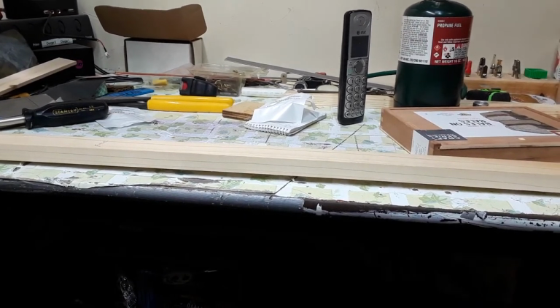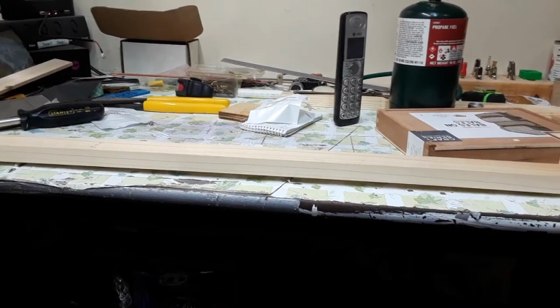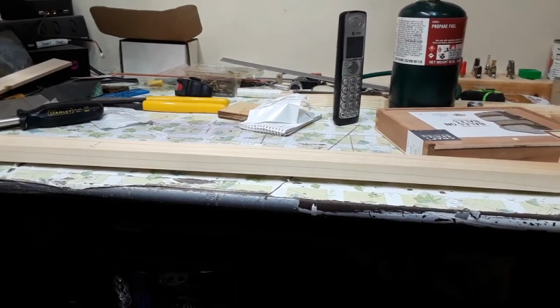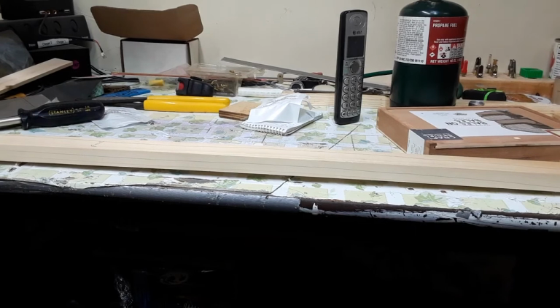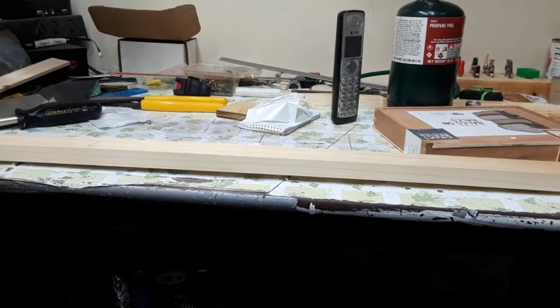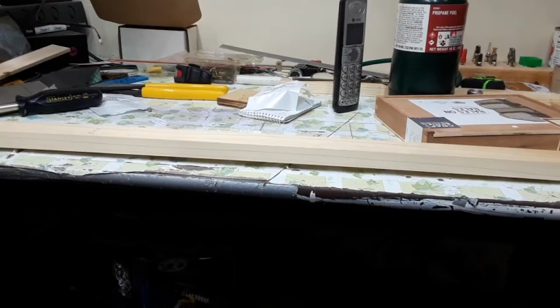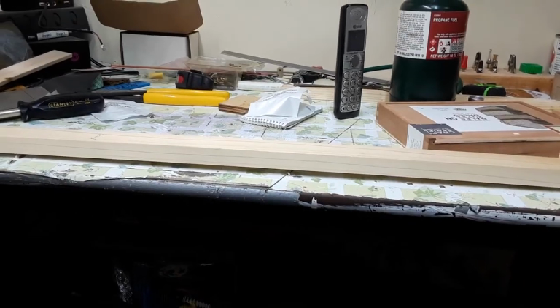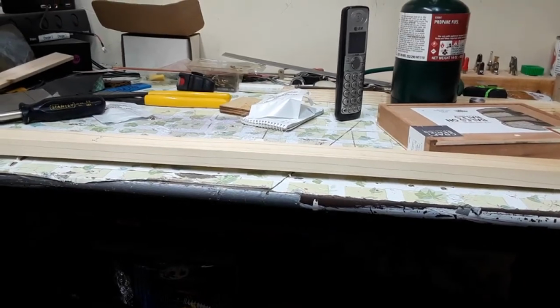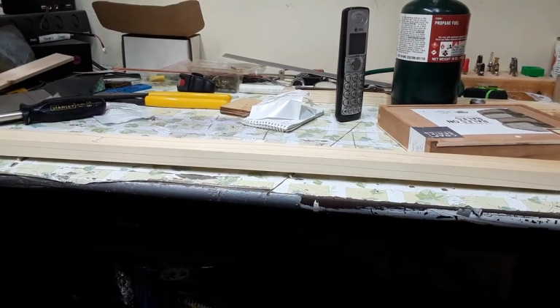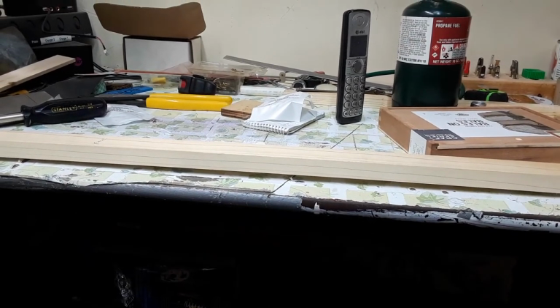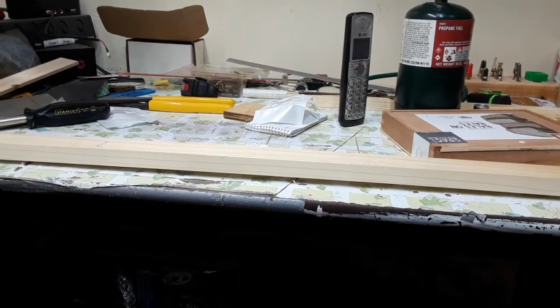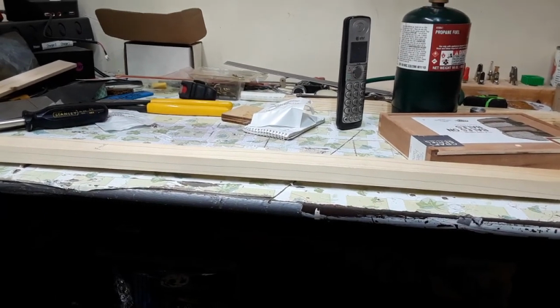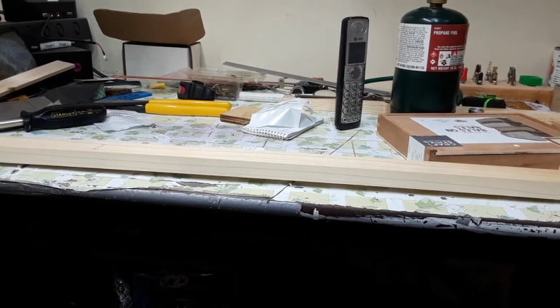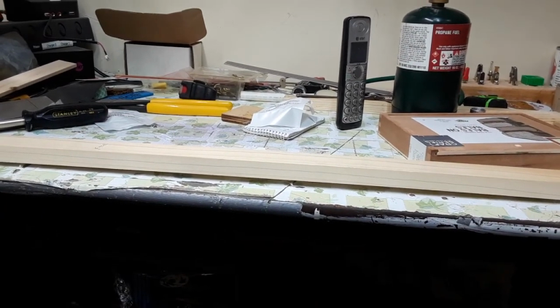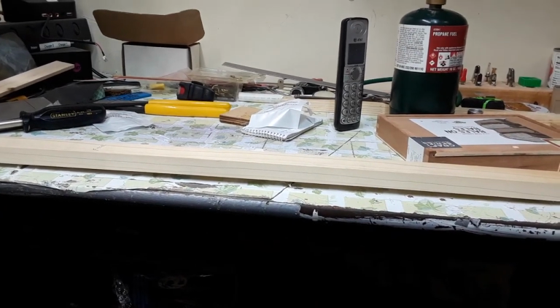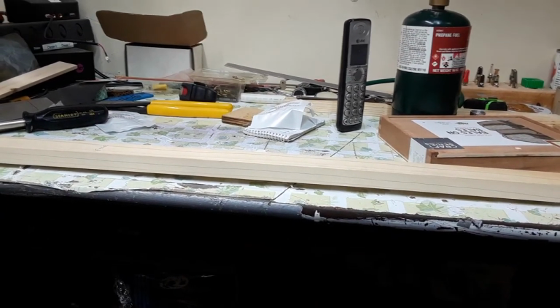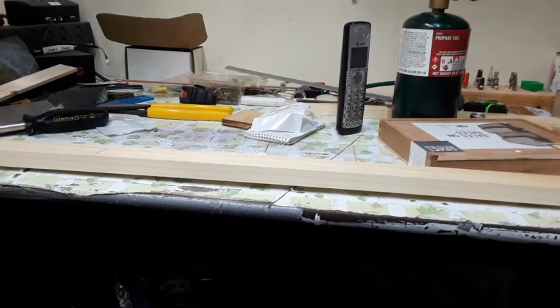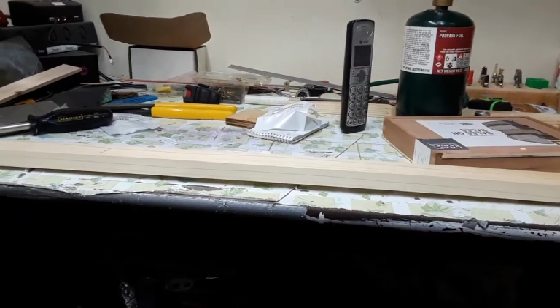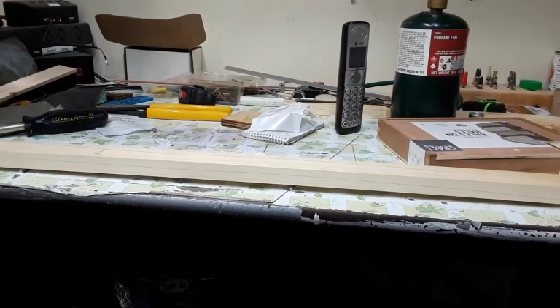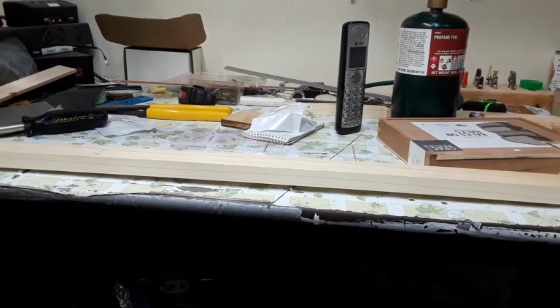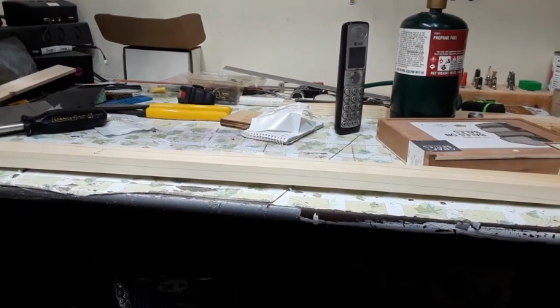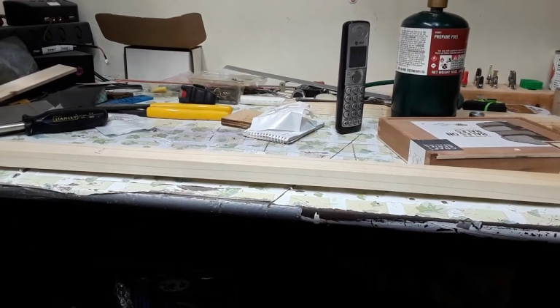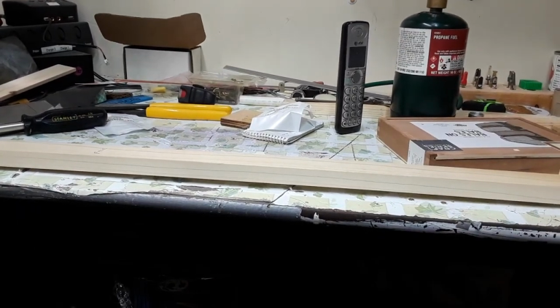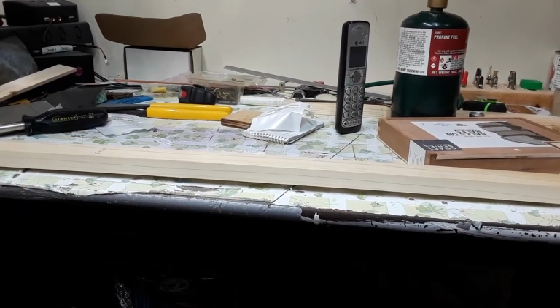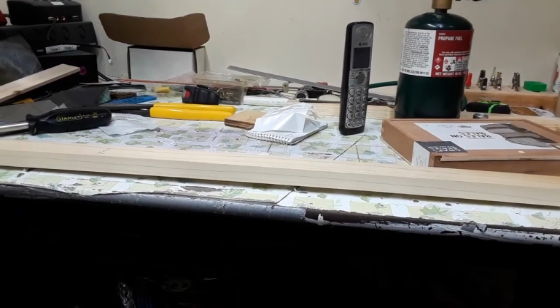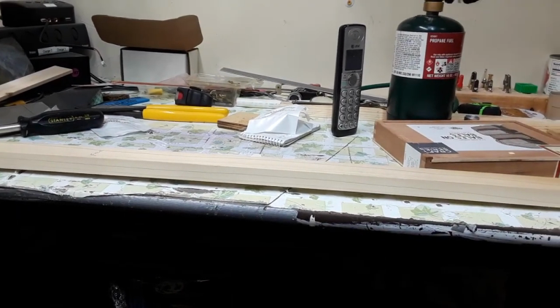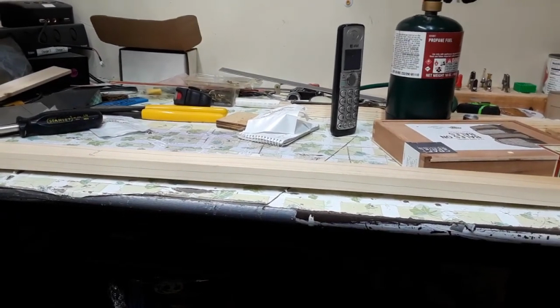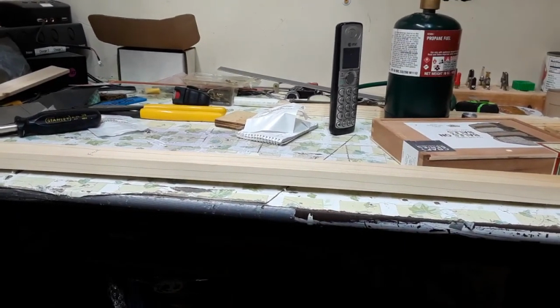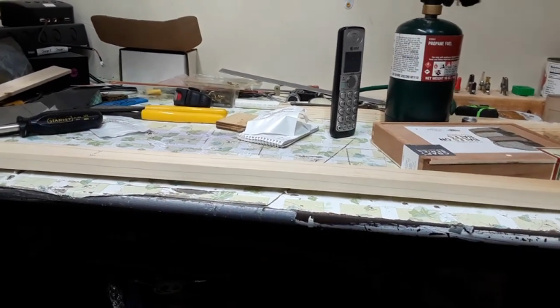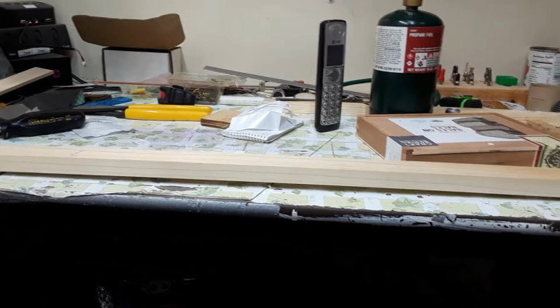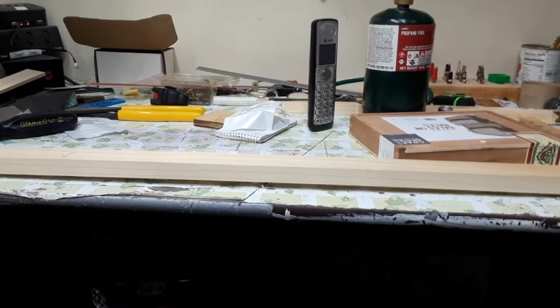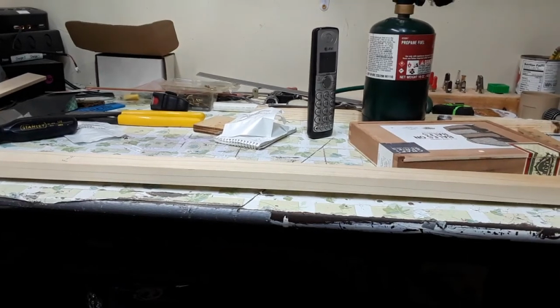Oh by the way, I live in Spokane. It's pouring snow. I'm so happy to be in my little basement shop here making guitars. Have a great day and see you on the next video.